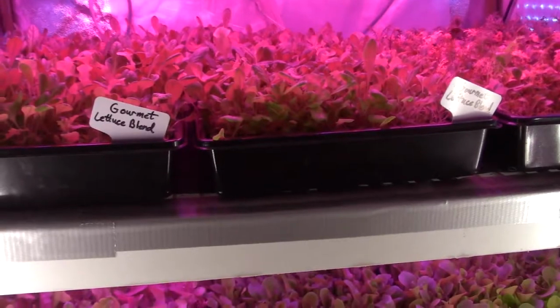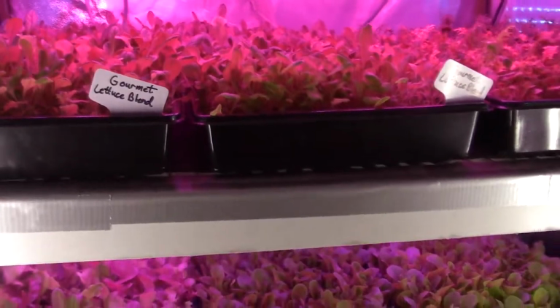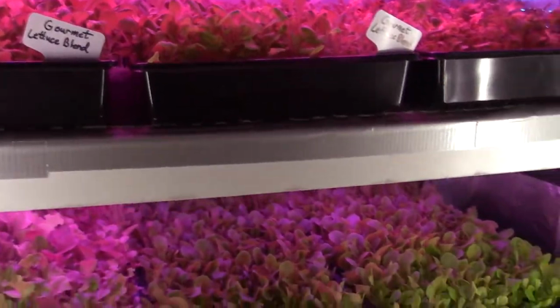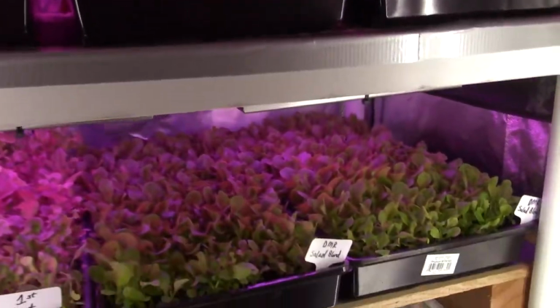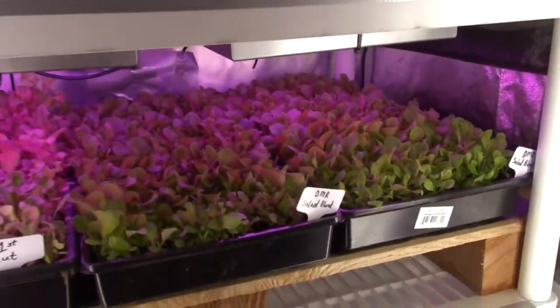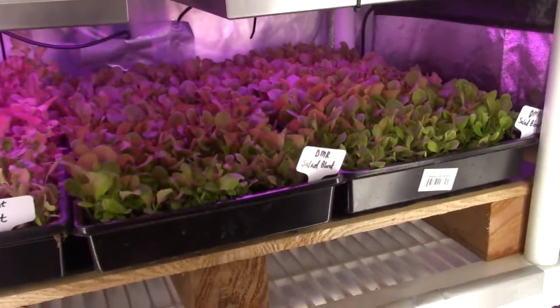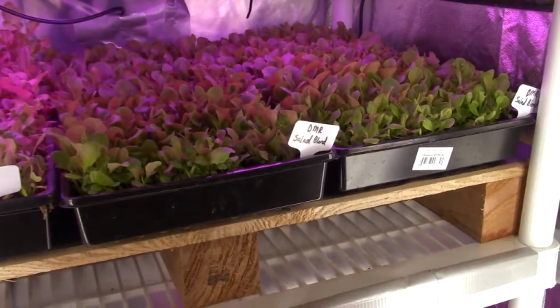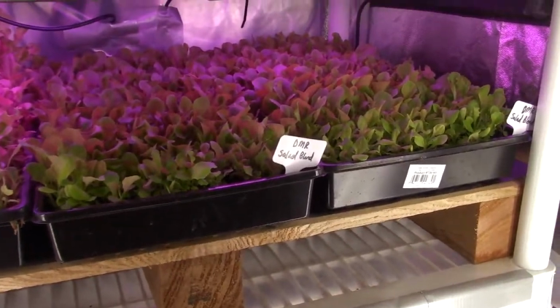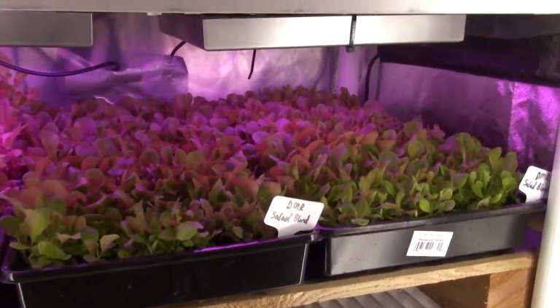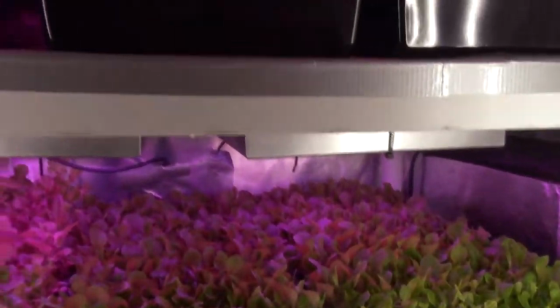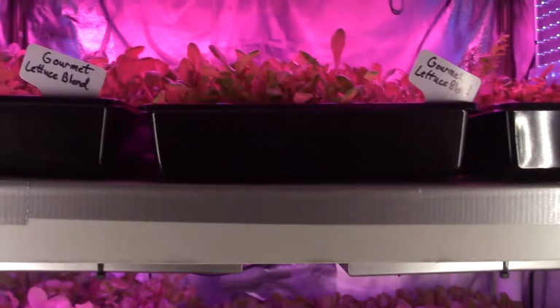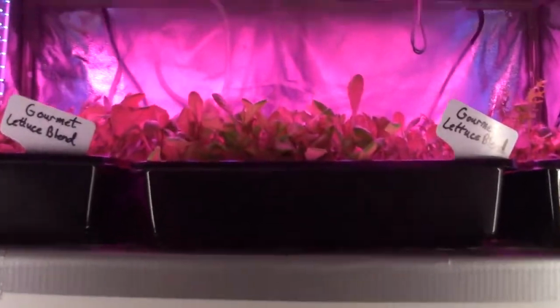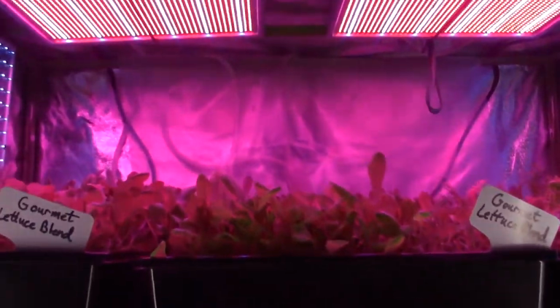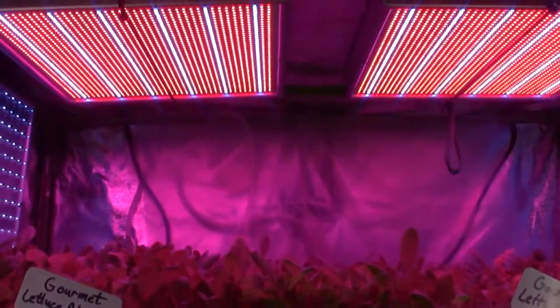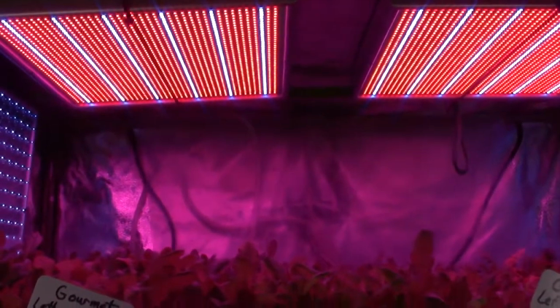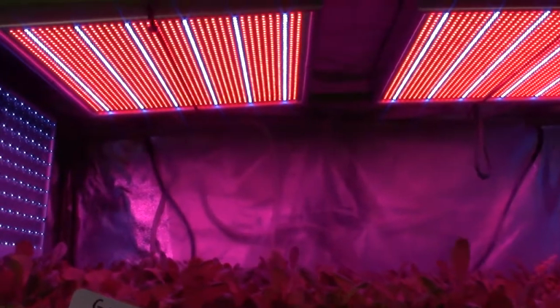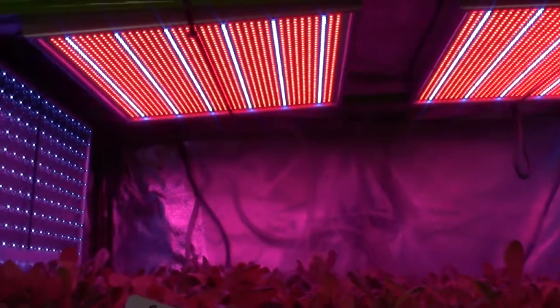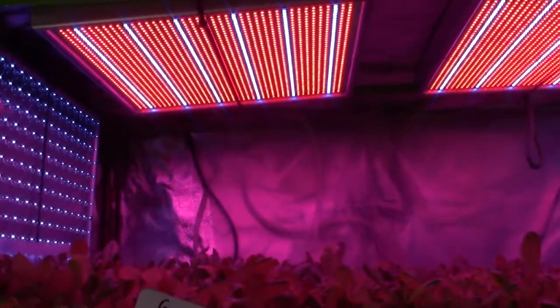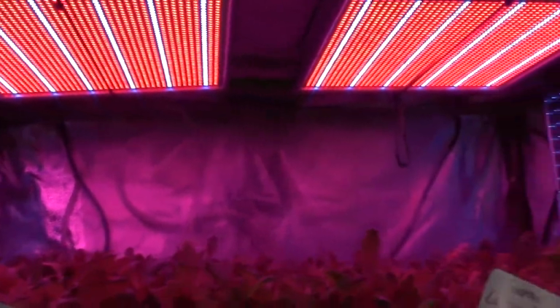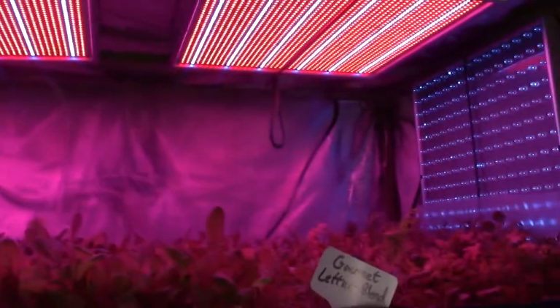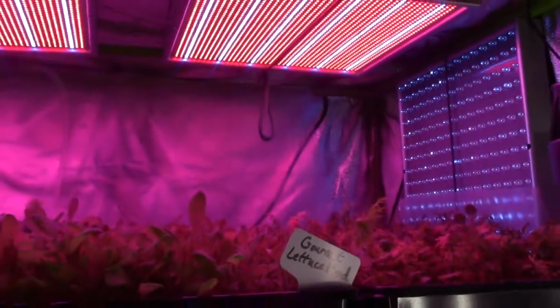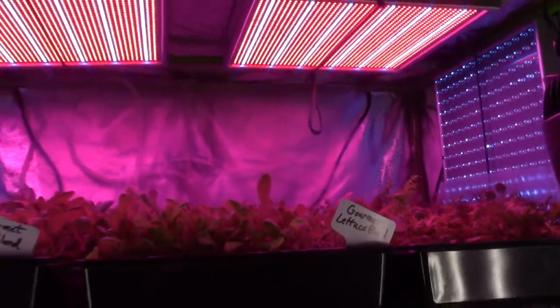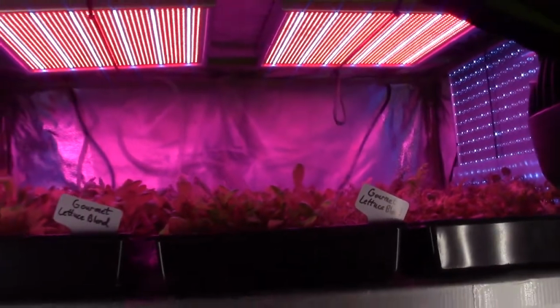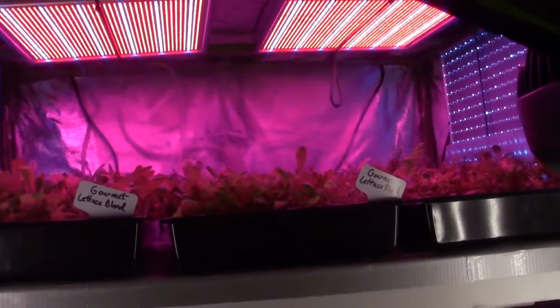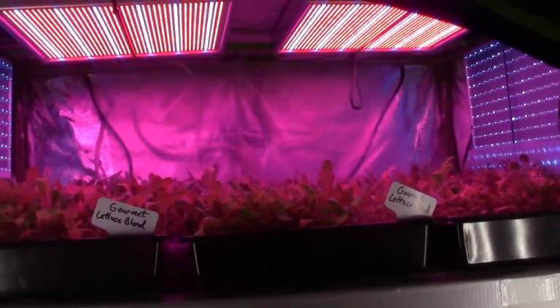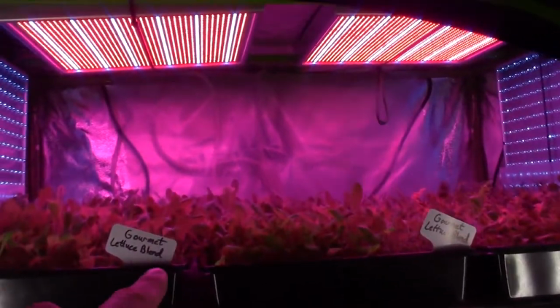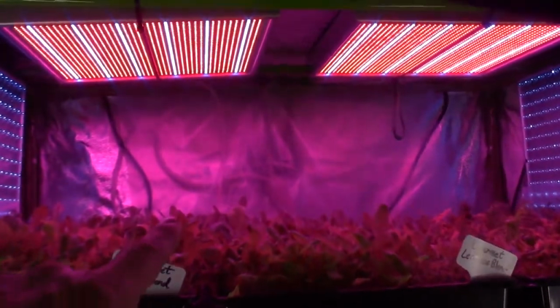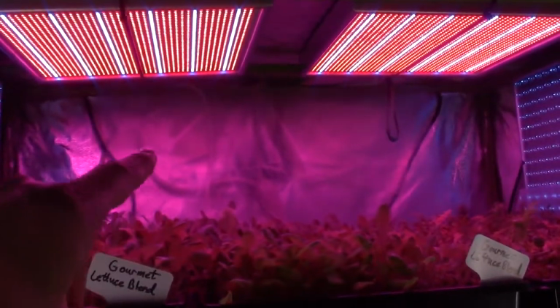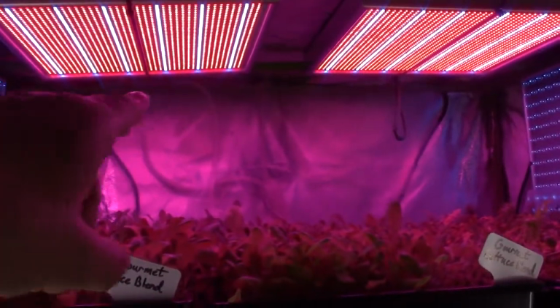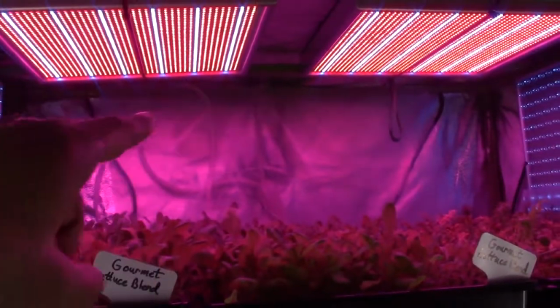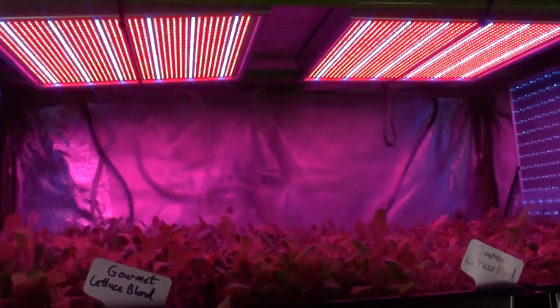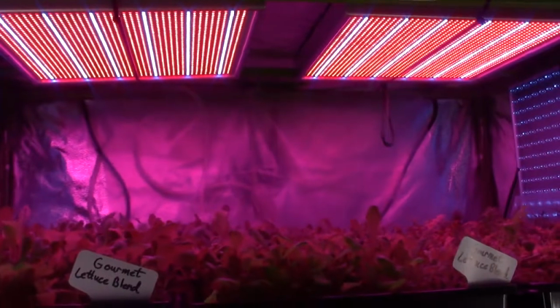I haven't had any issues with the lighting. All the lighting in here seems to be working pretty well — no burnt out LEDs or anything like that. The new lights we got up on the top there are those new 200-watt lights that we picked up to put on the top row.